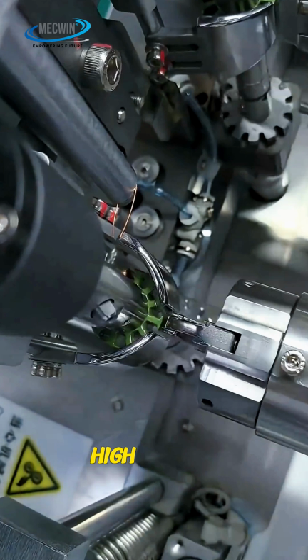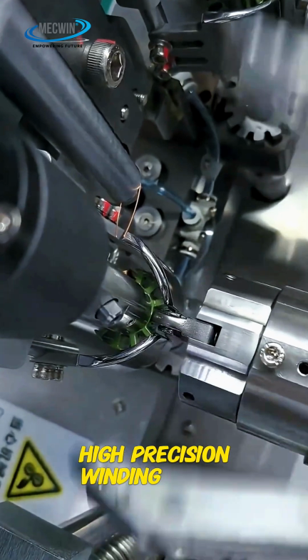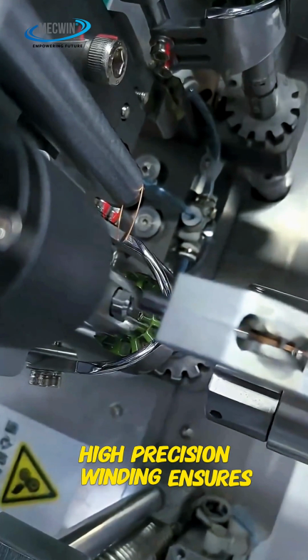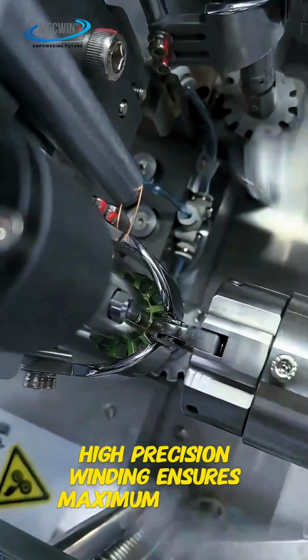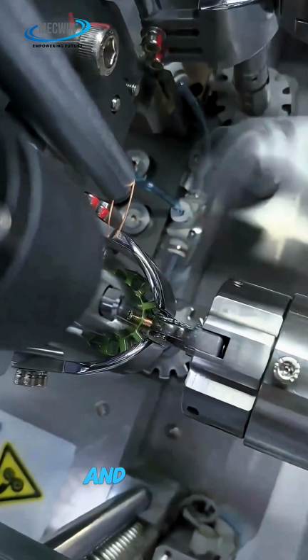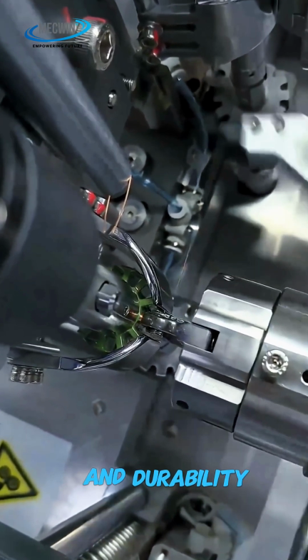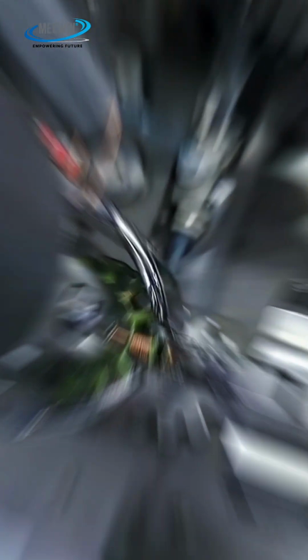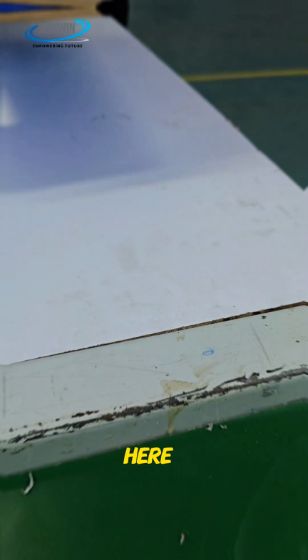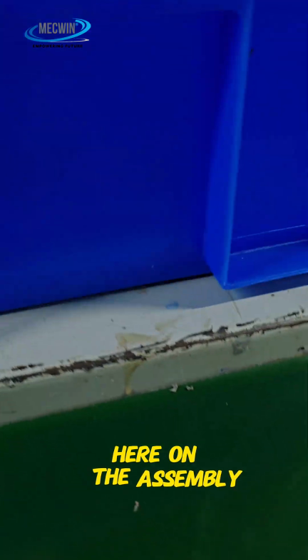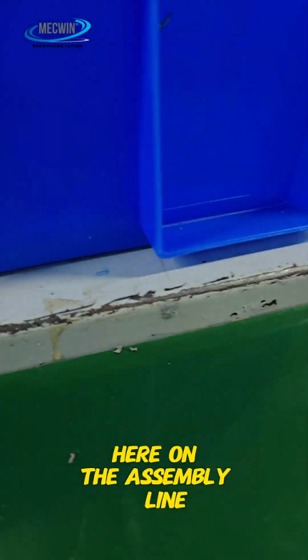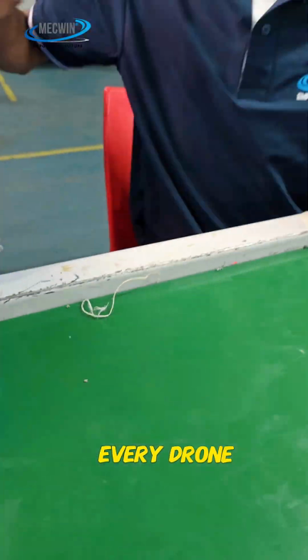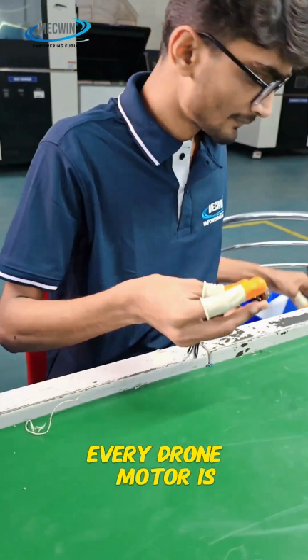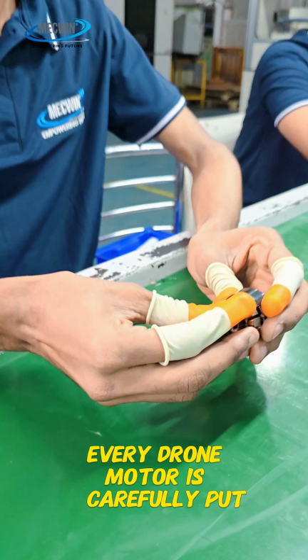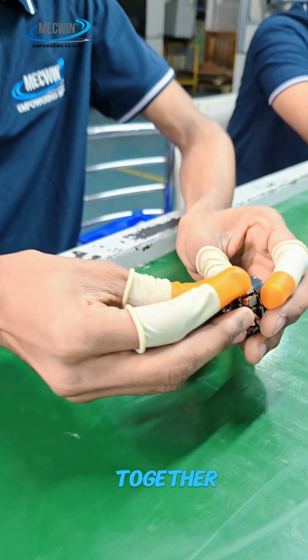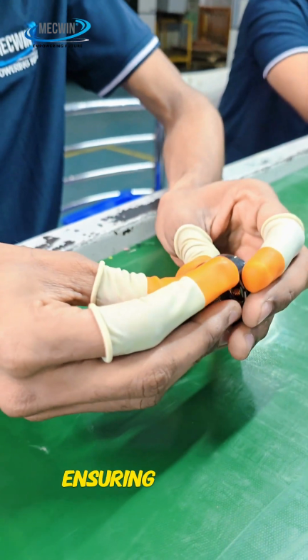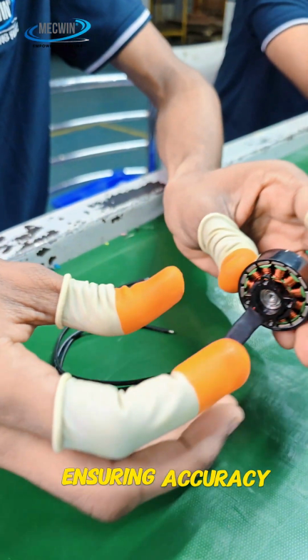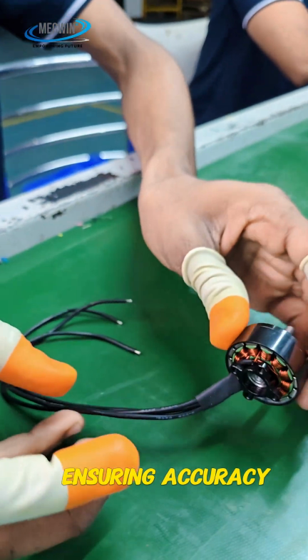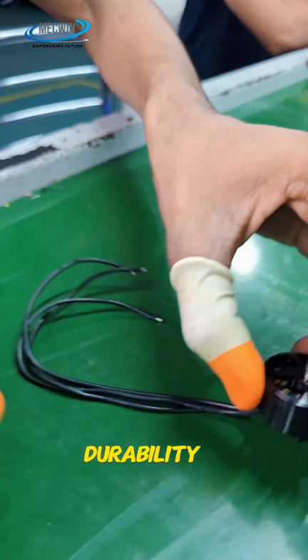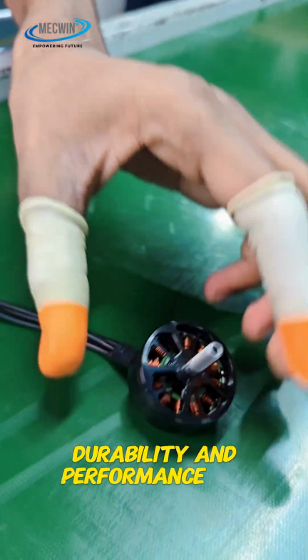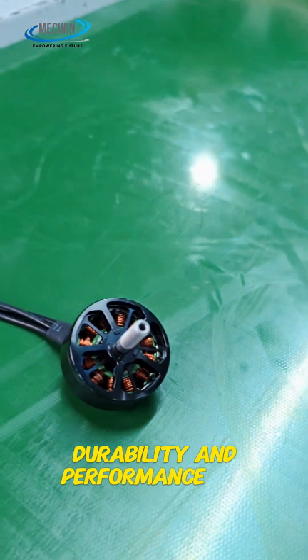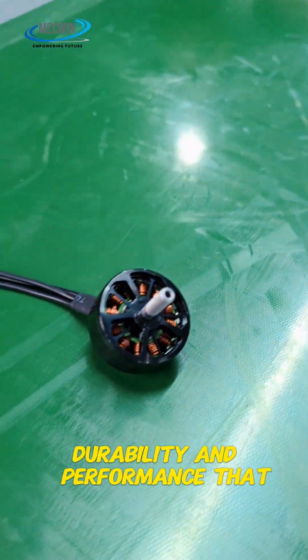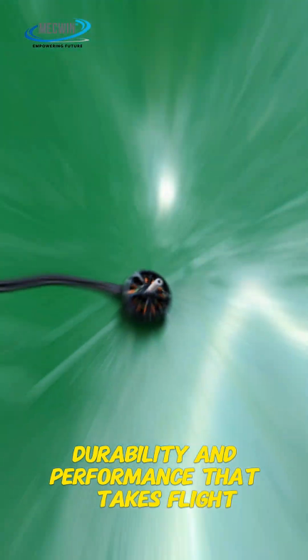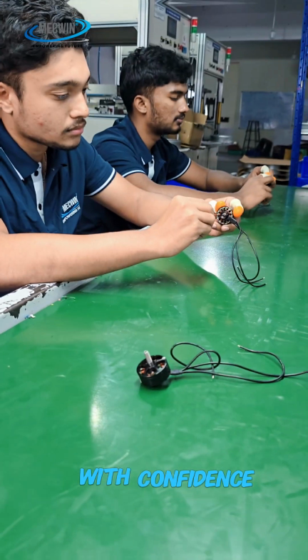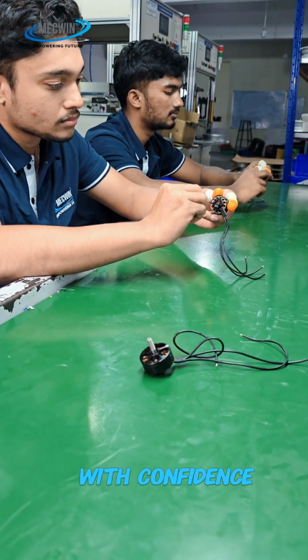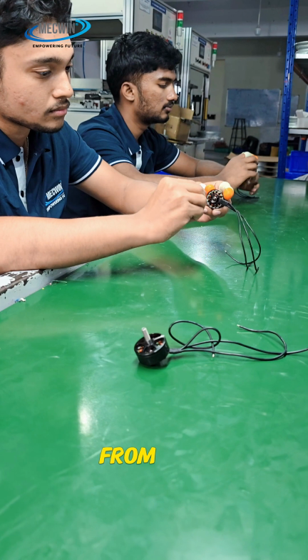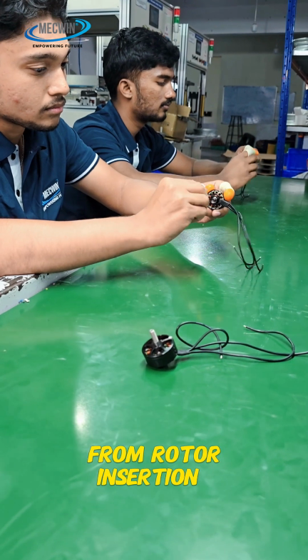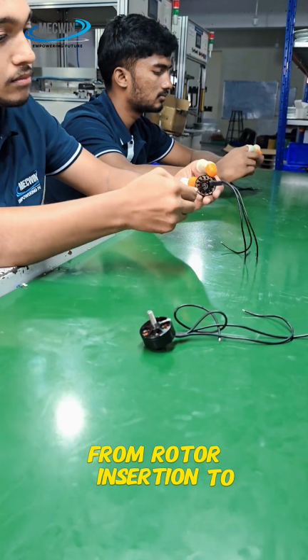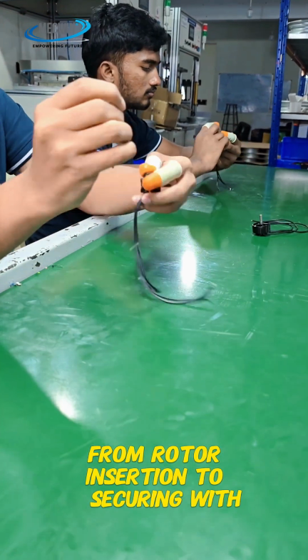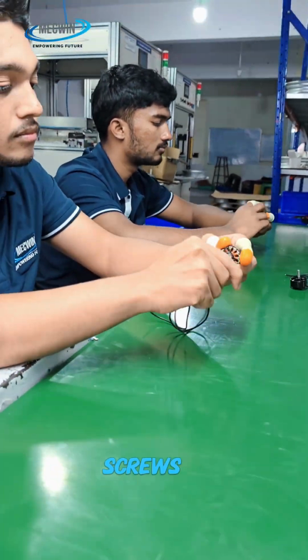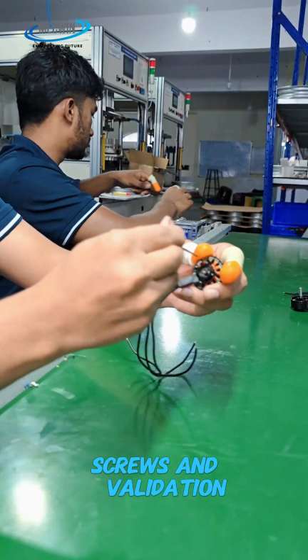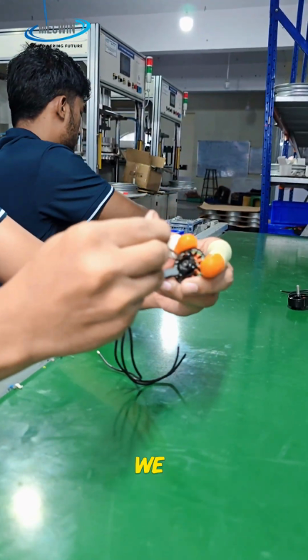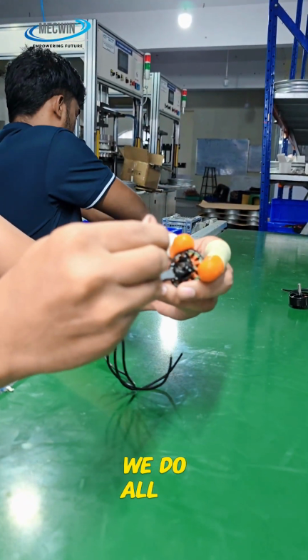High precision winding ensures maximum efficiency and durability. Here on the assembly line, every drone motor is carefully put together, ensuring accuracy, durability and performance that takes flight with confidence. From rotor insertion to securing with screws and validation, we do all this.